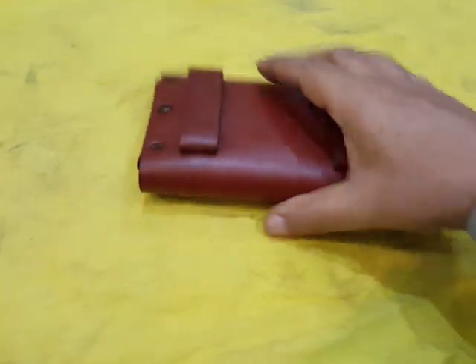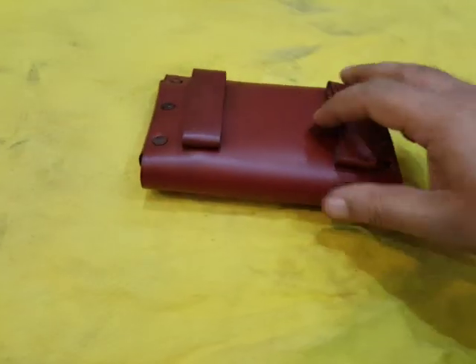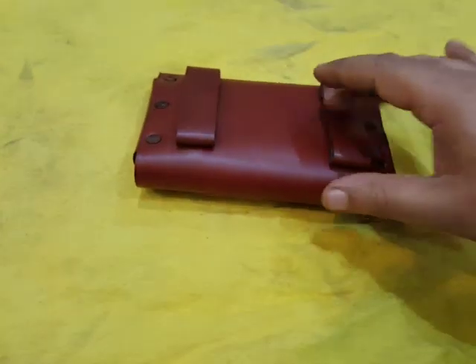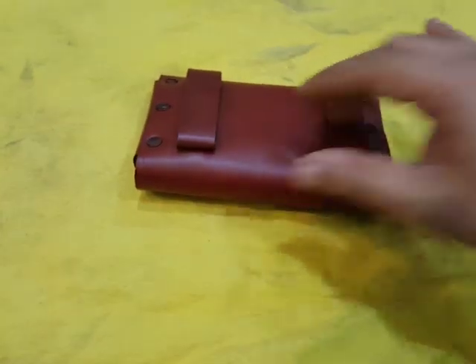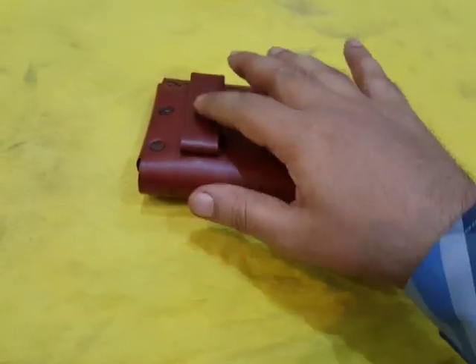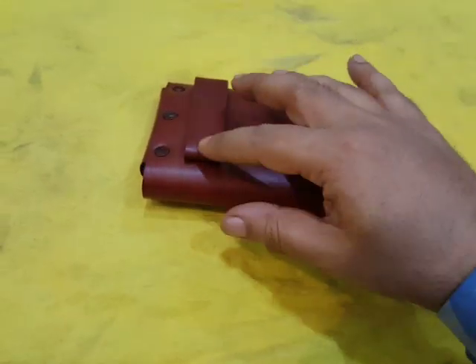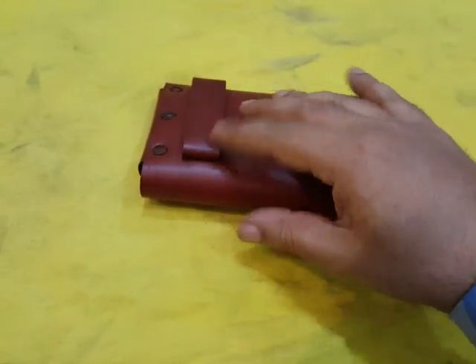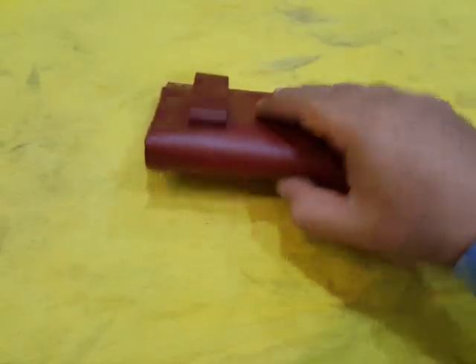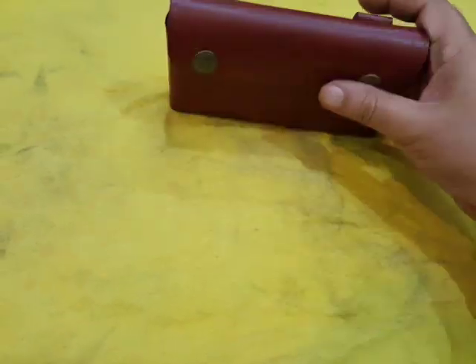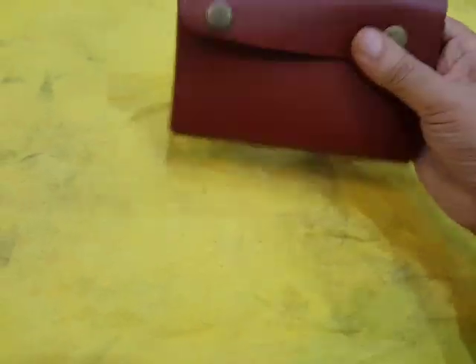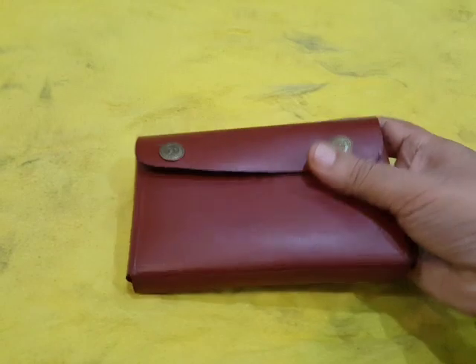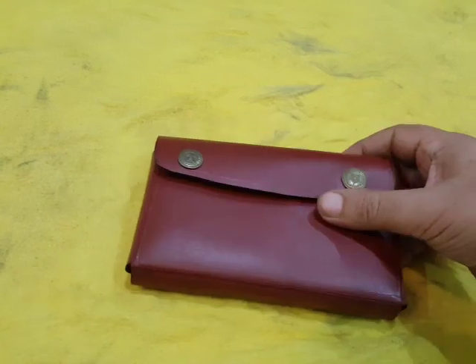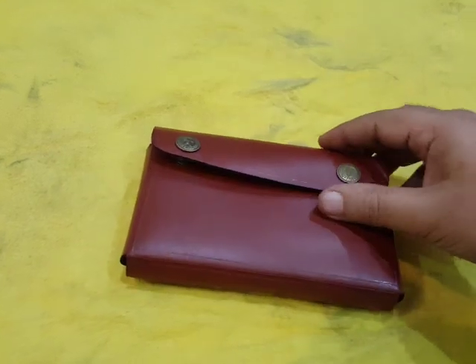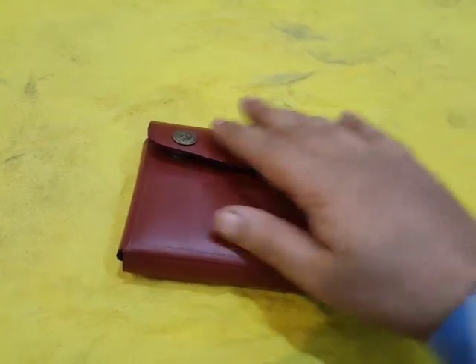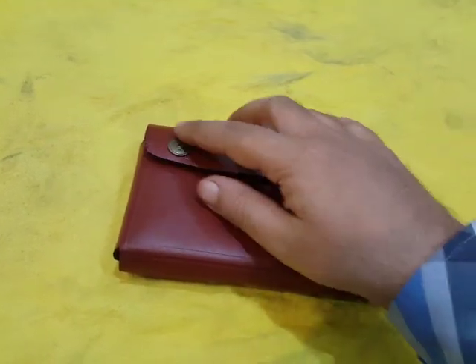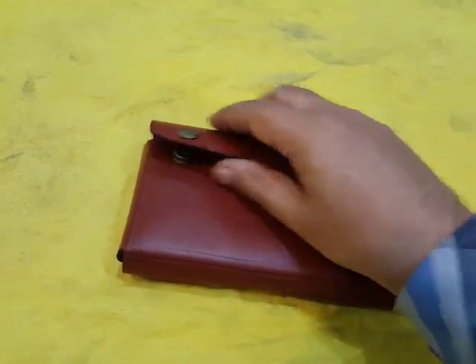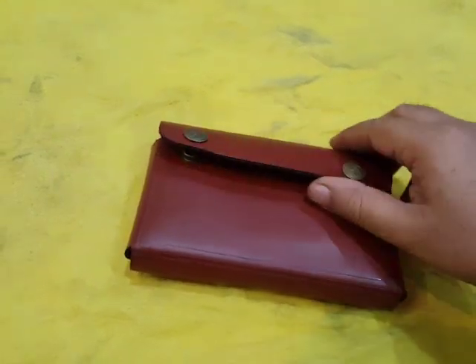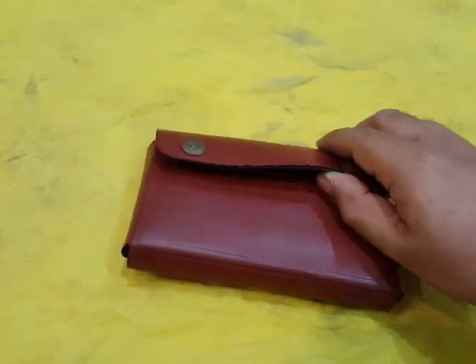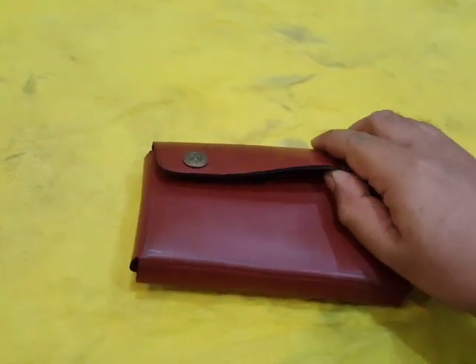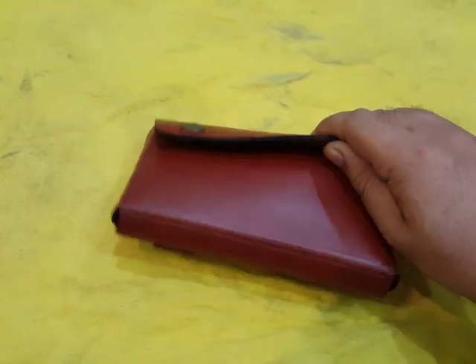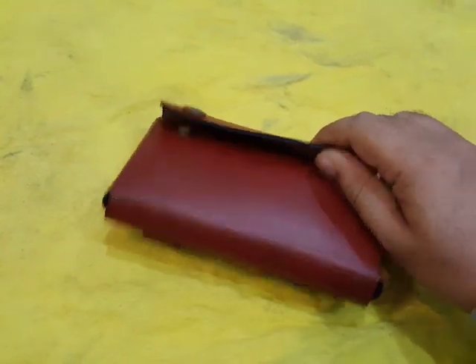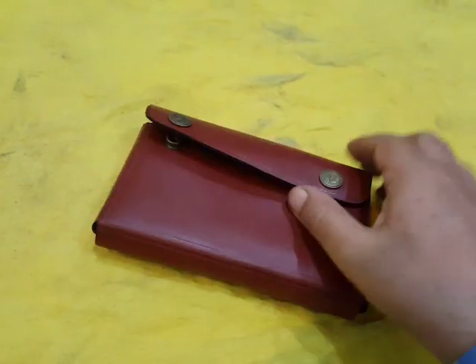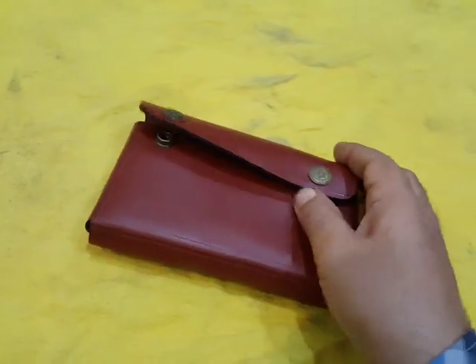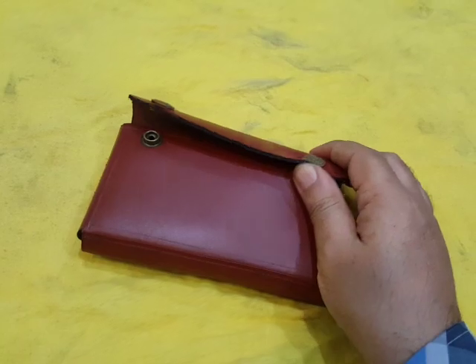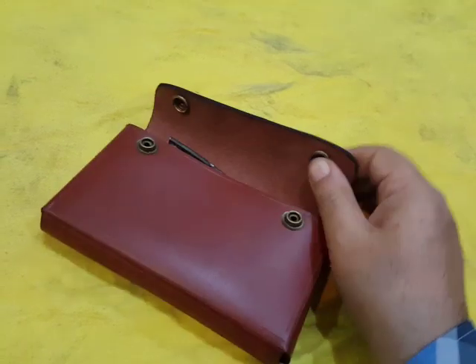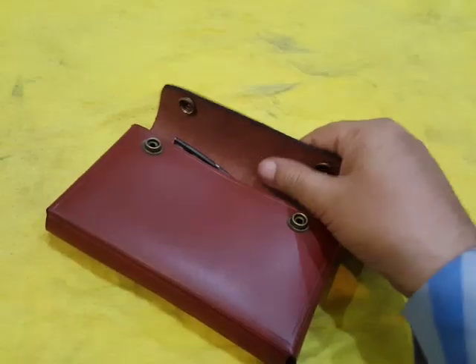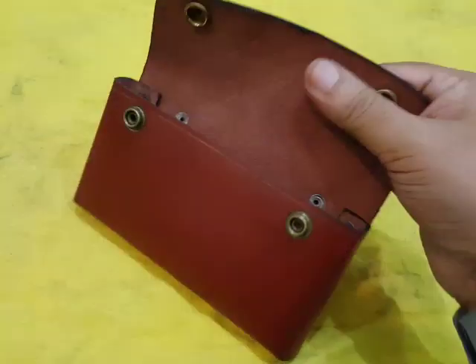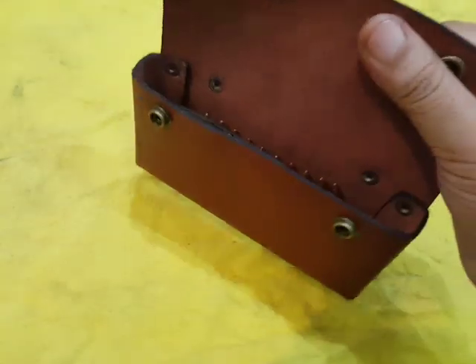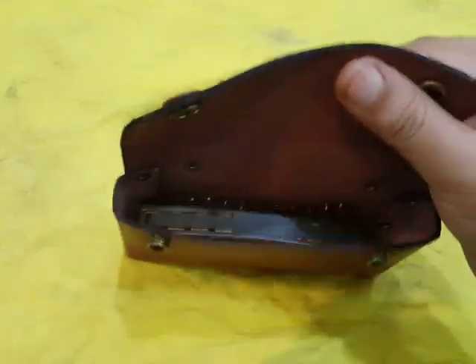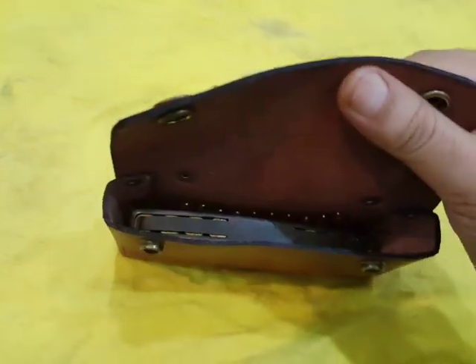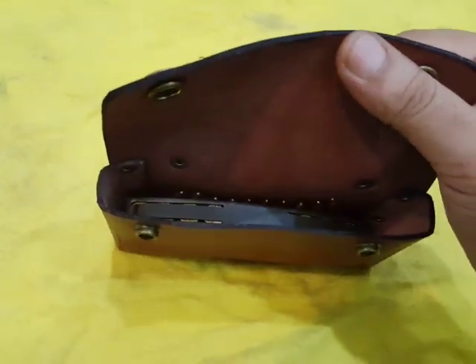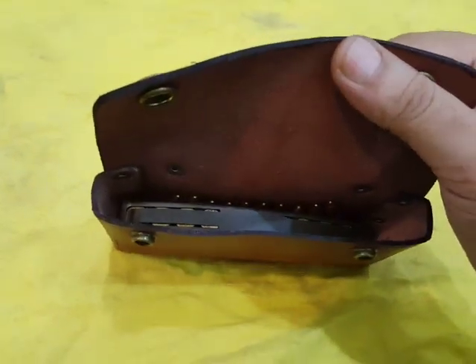As you can see there are two belt loops behind it, and this leather pouch is actually a carrier for SKS rifle clips.